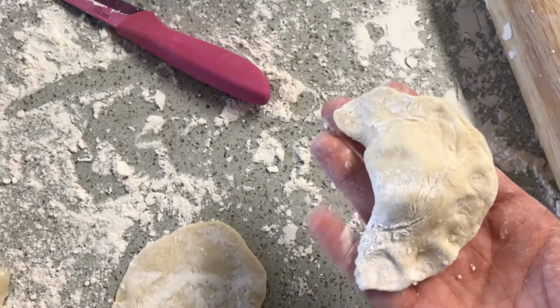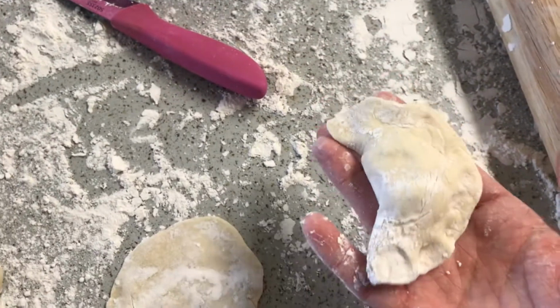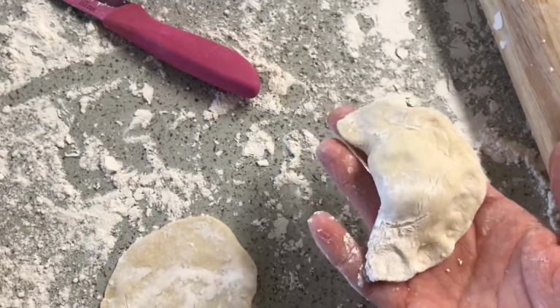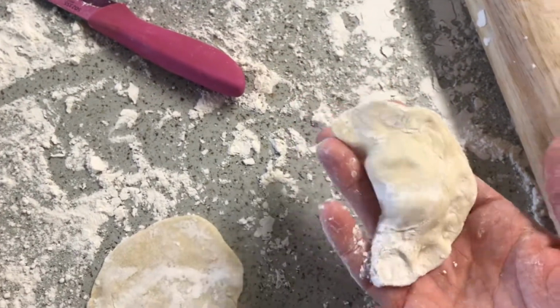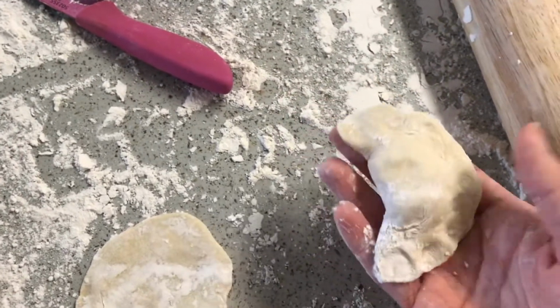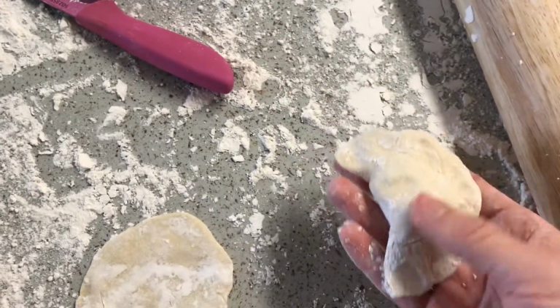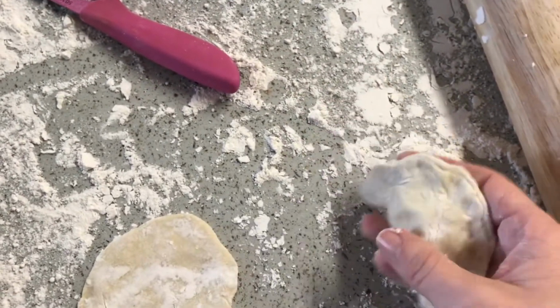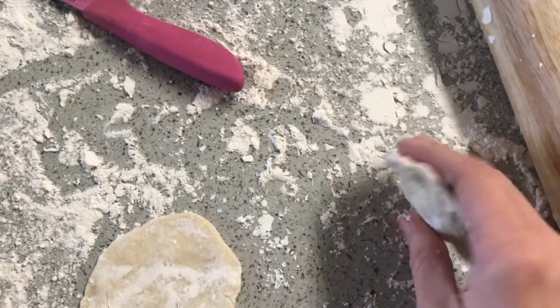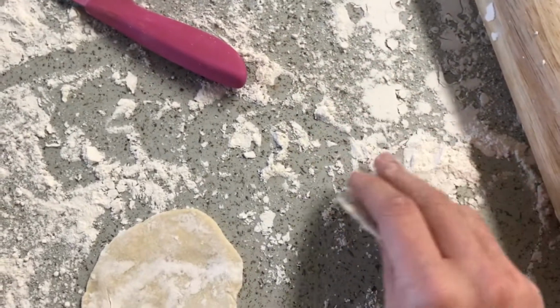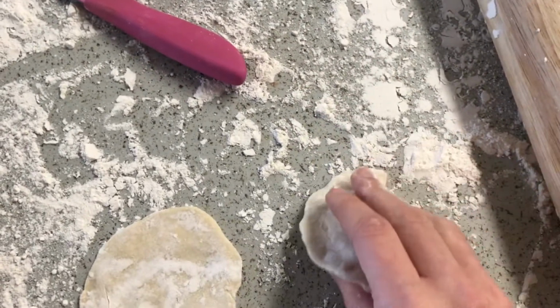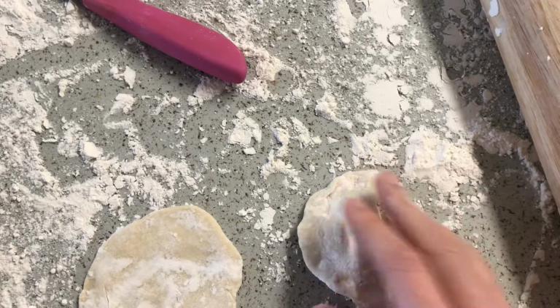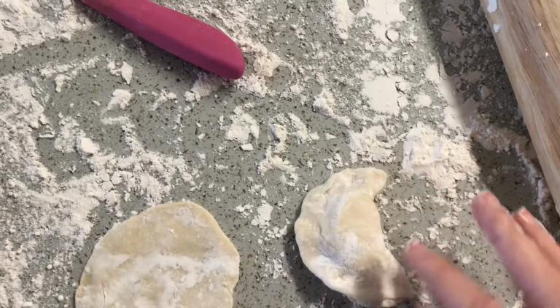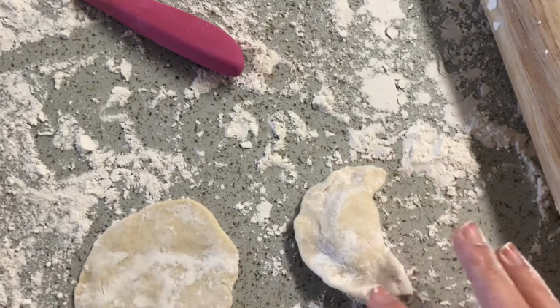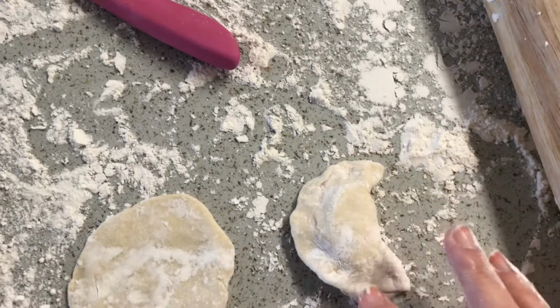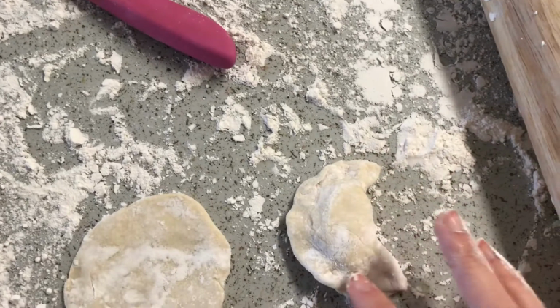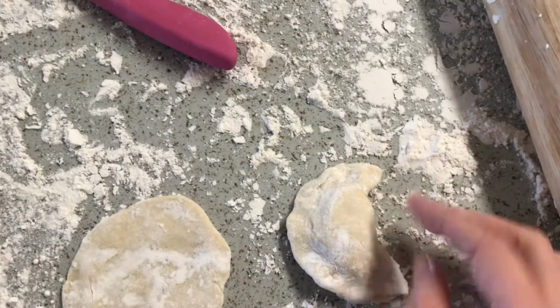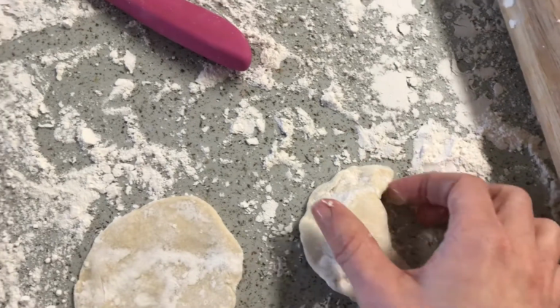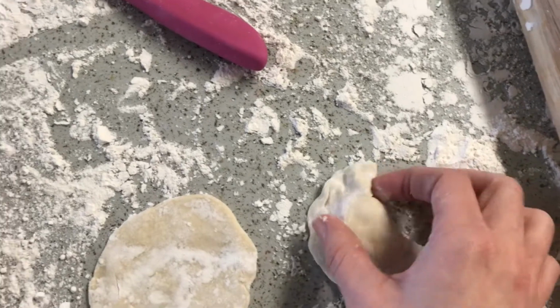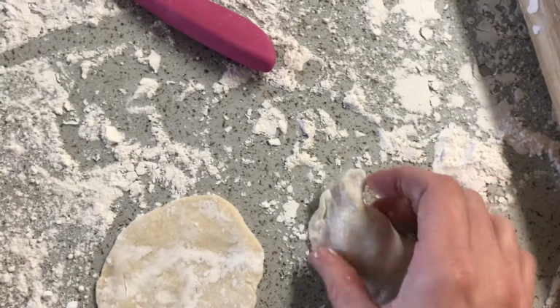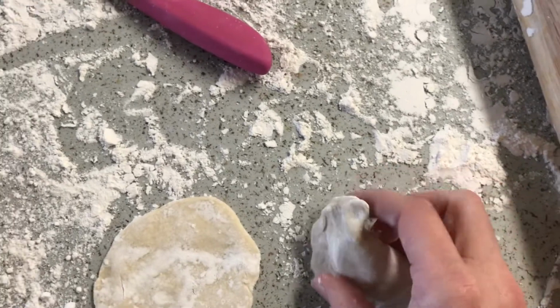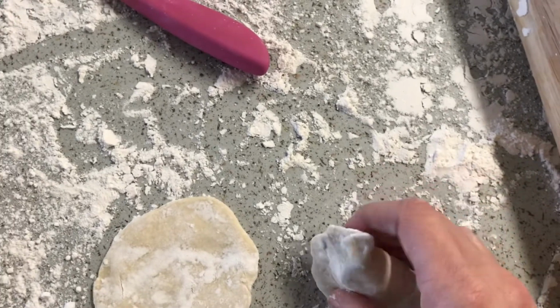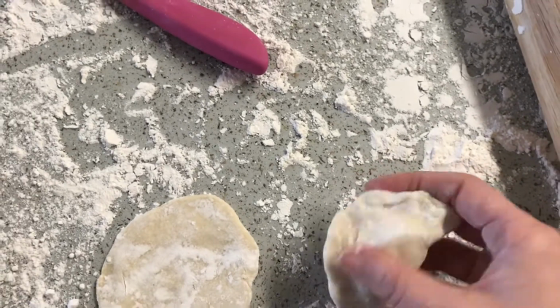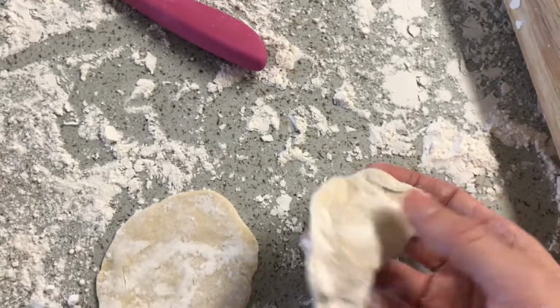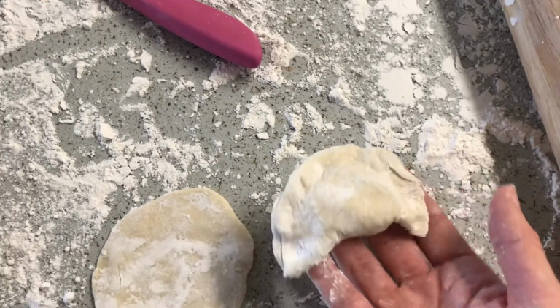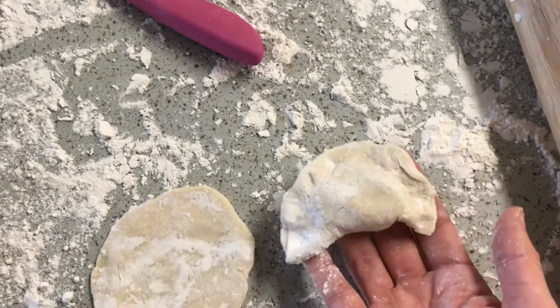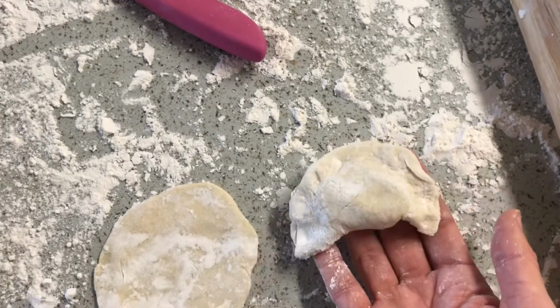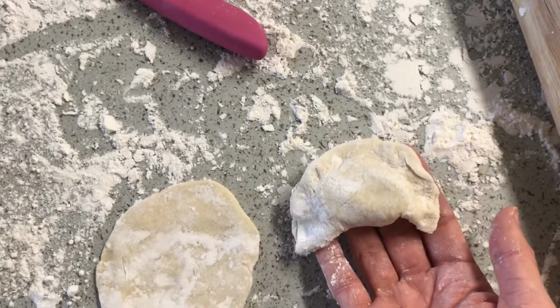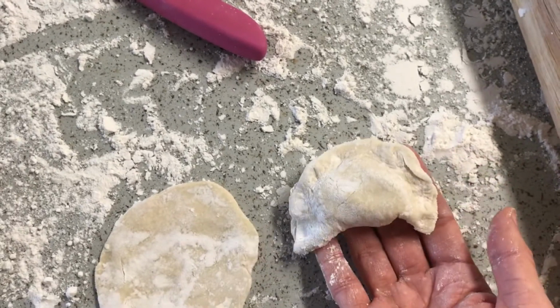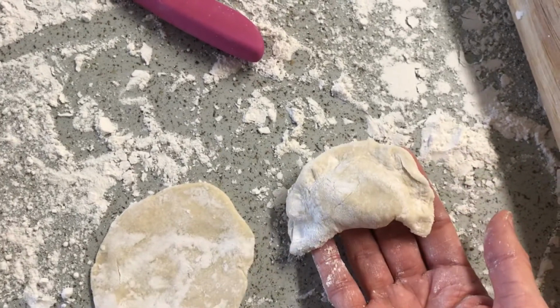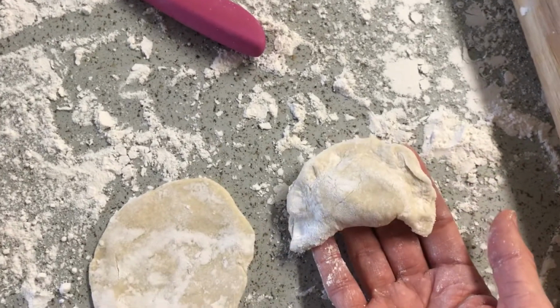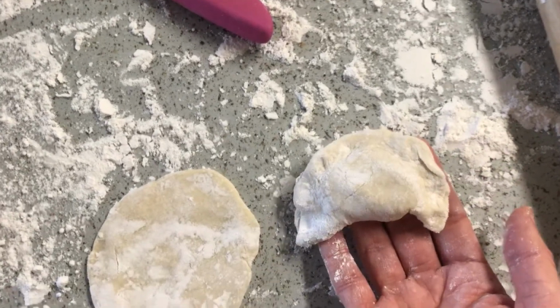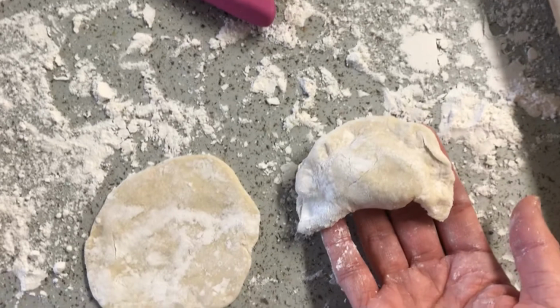After I'm done, I usually boil them and put a little bit of olive oil on them, and they're ready to eat.